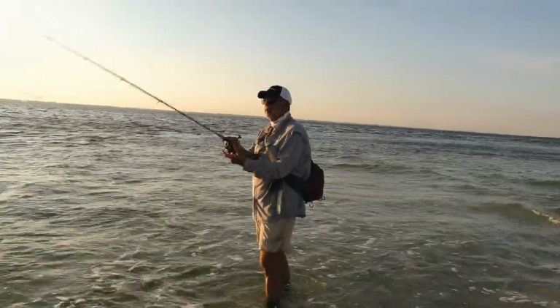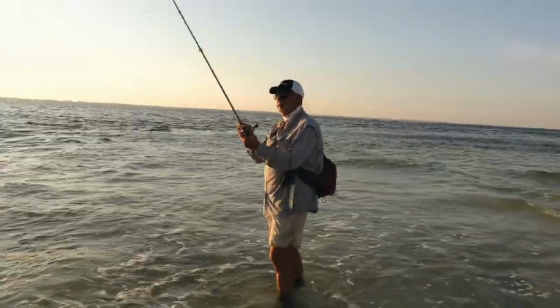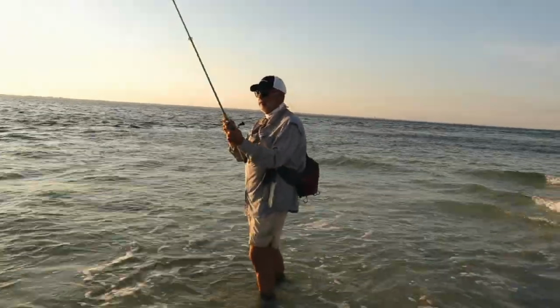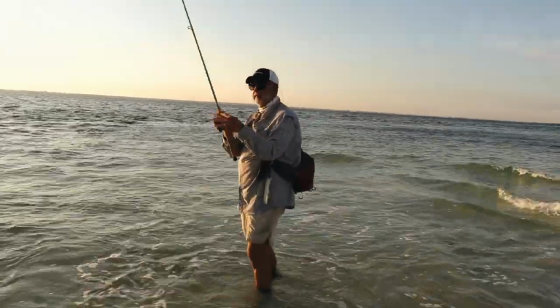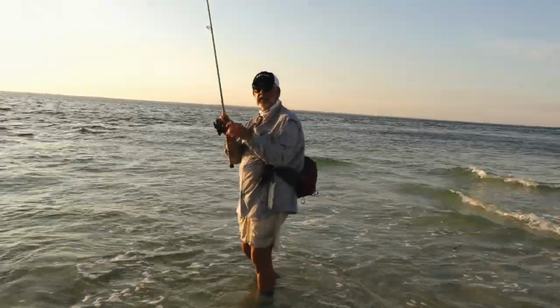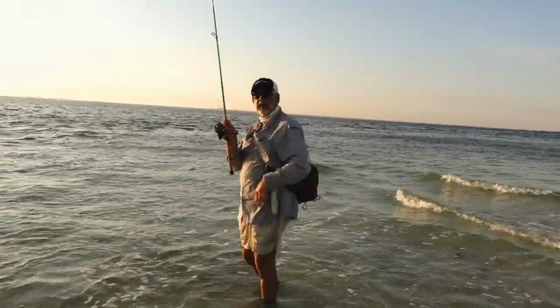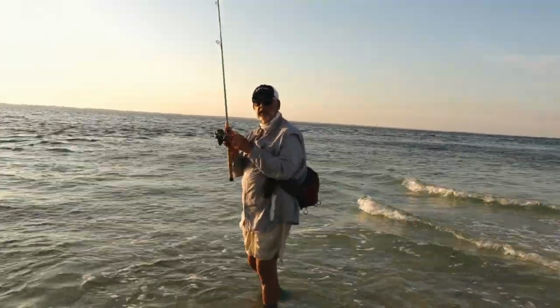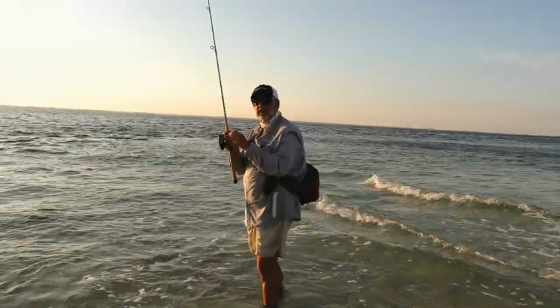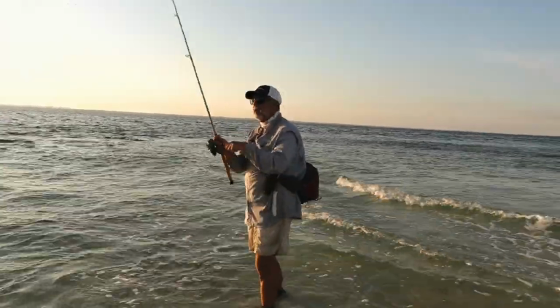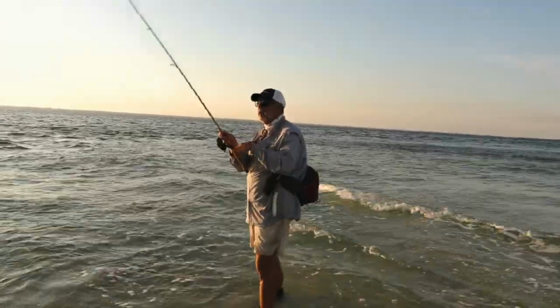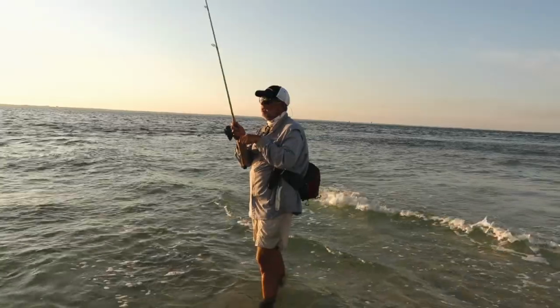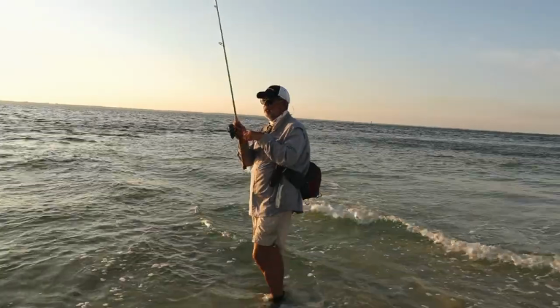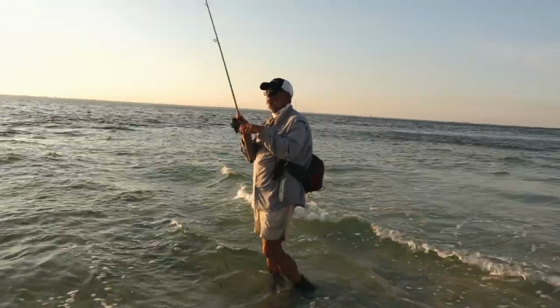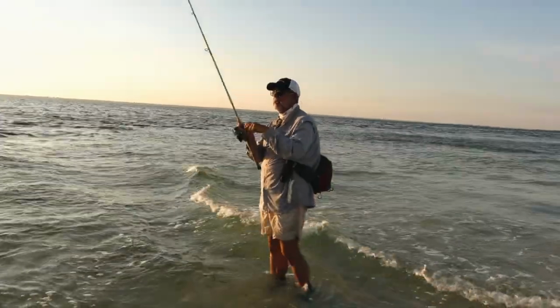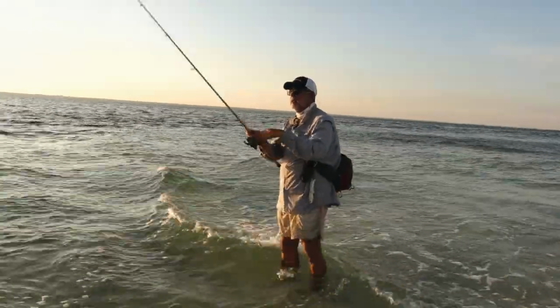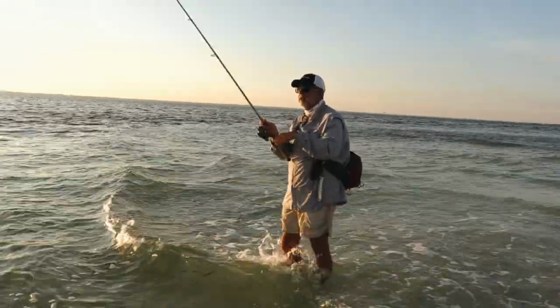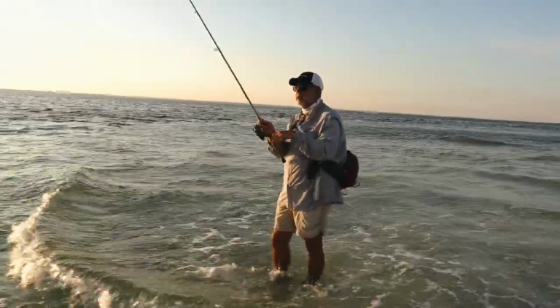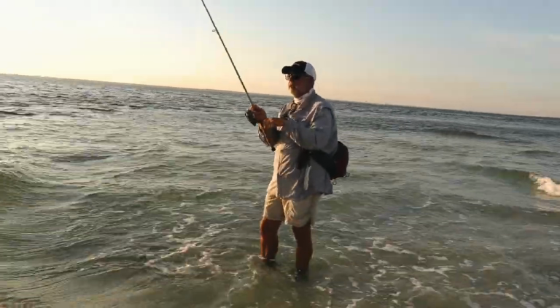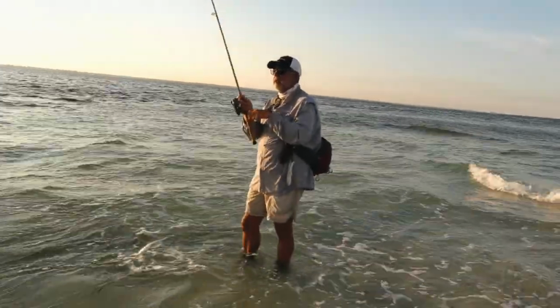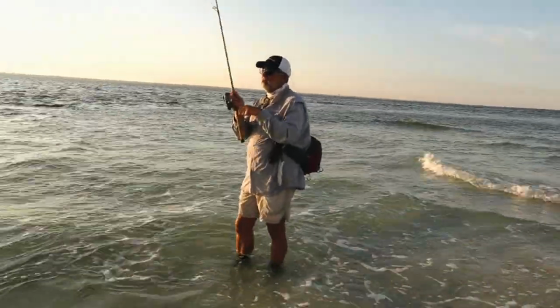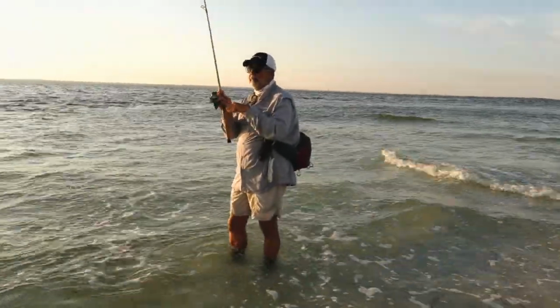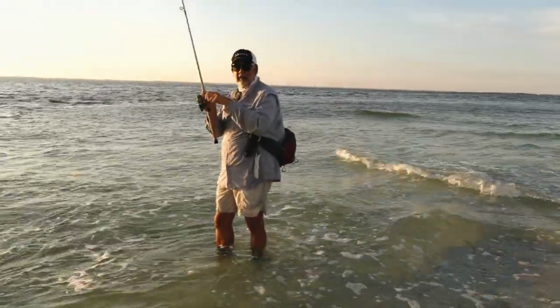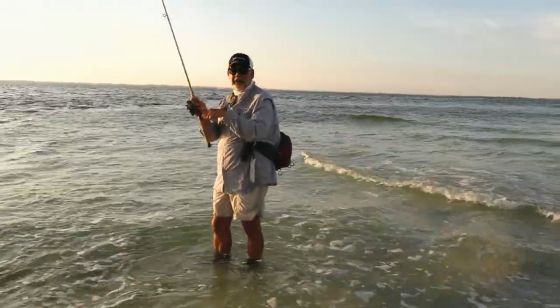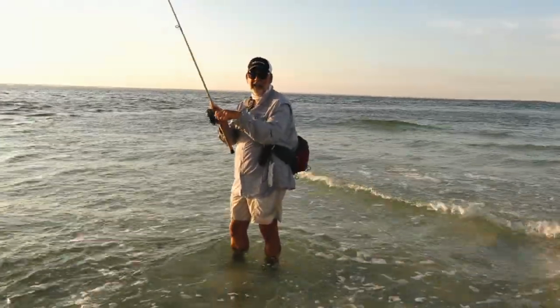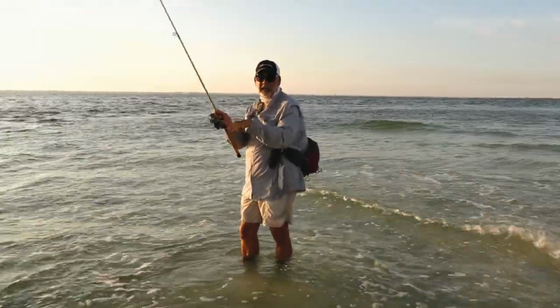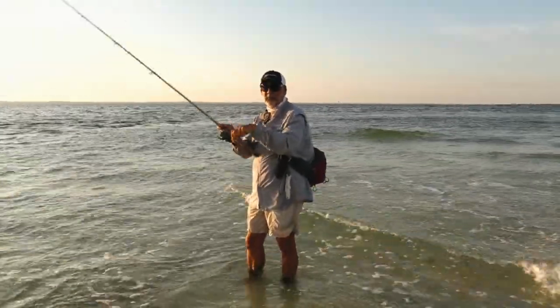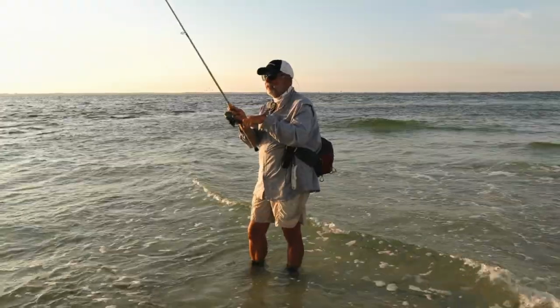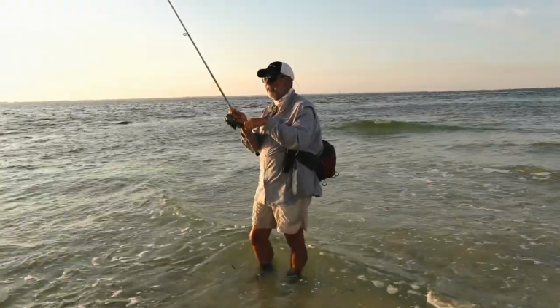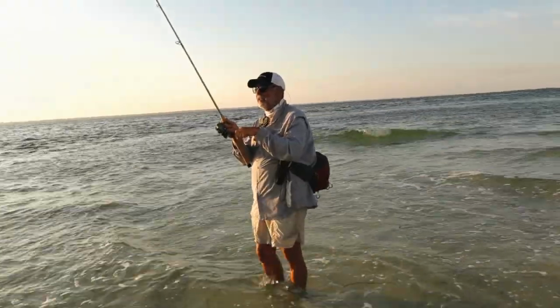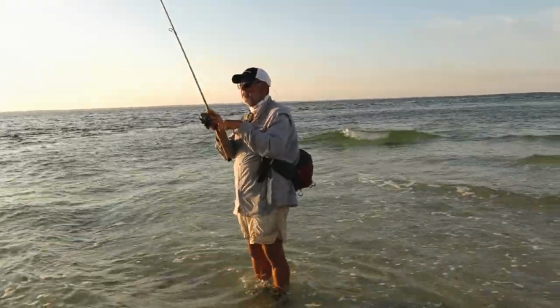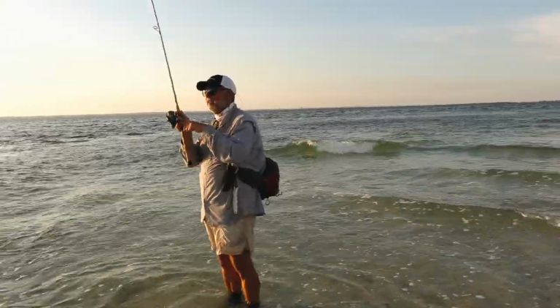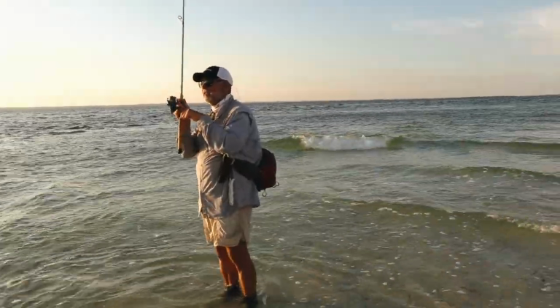That's all he does is target those monster snook, and apparently that's all they do in Brazil. They call them the robalo down there, and that's the thing to do. Well, if I was down there, that's what I'd be doing. They have dialed it in with that shrimp.